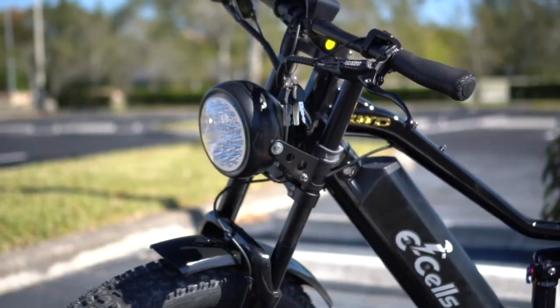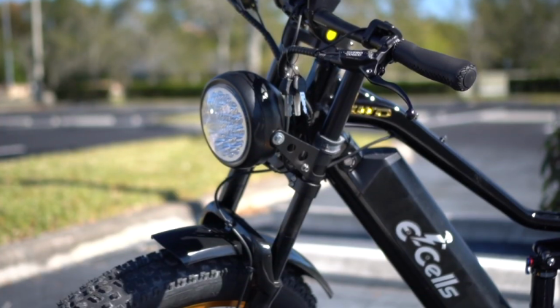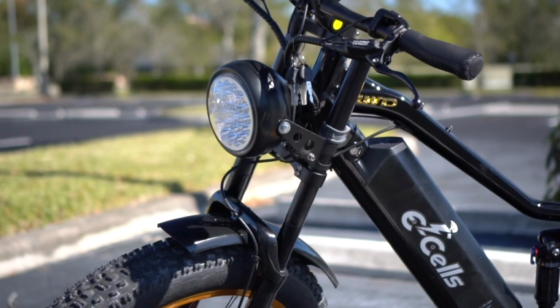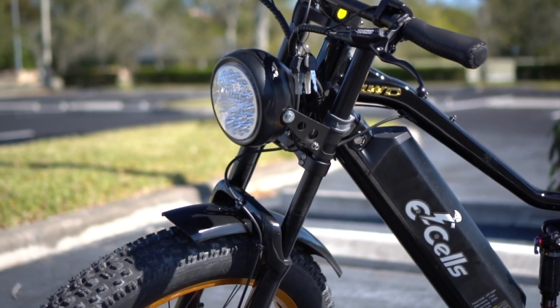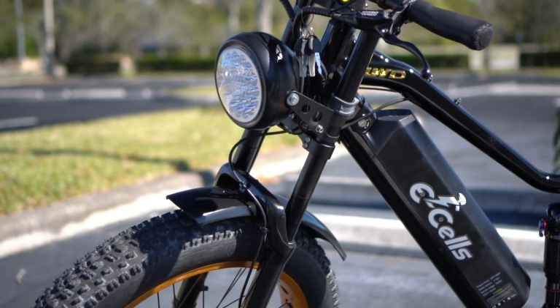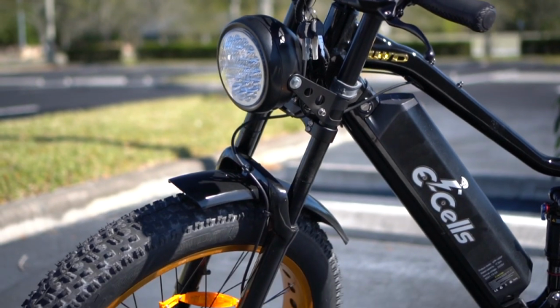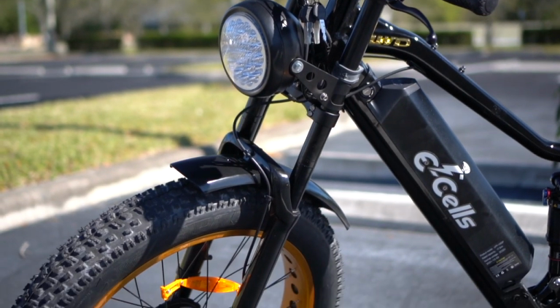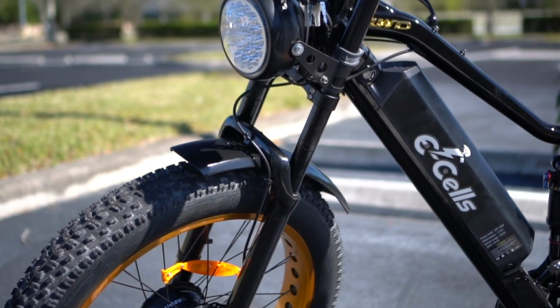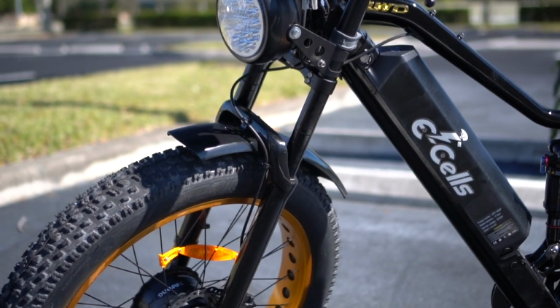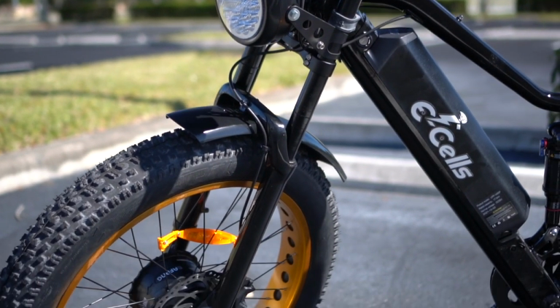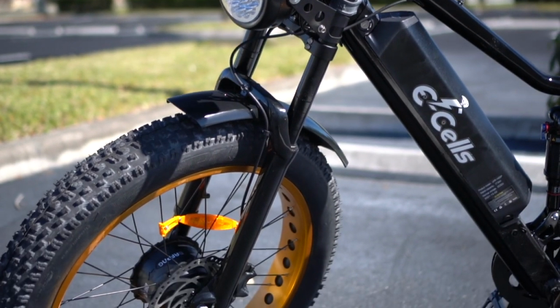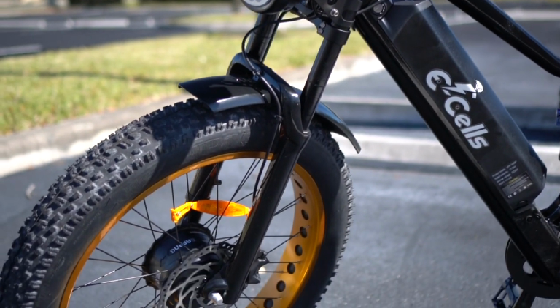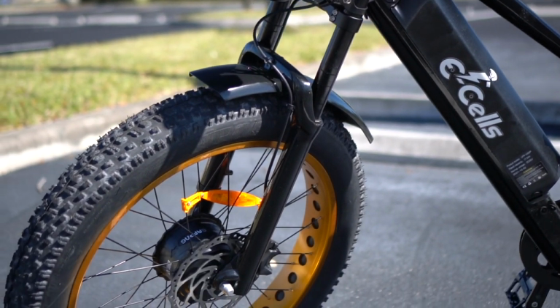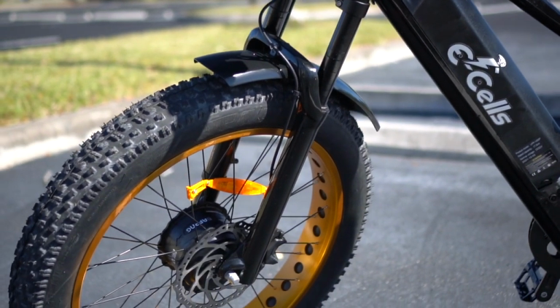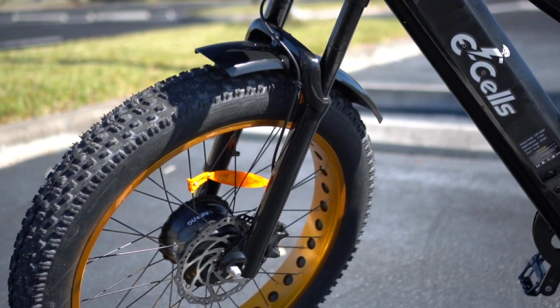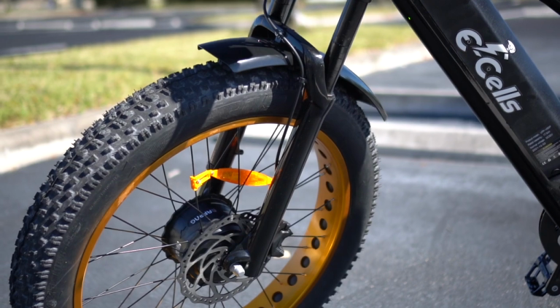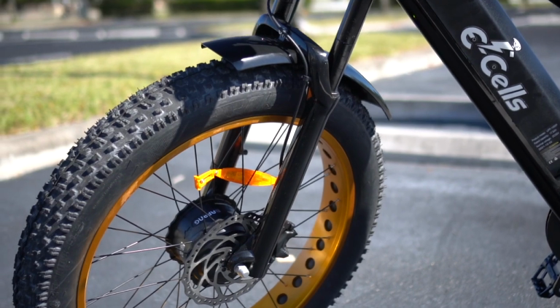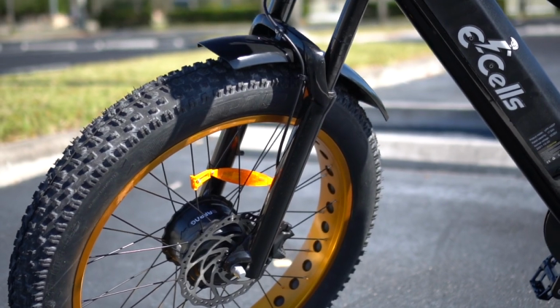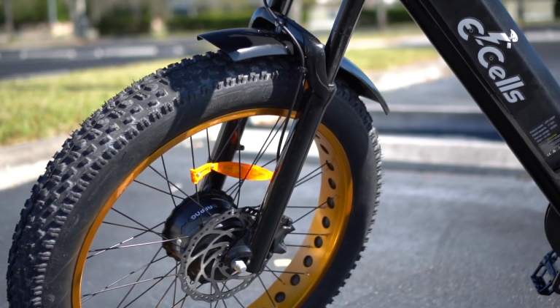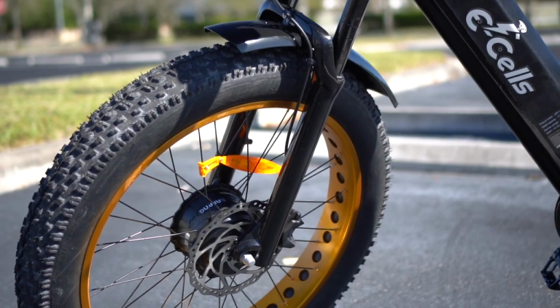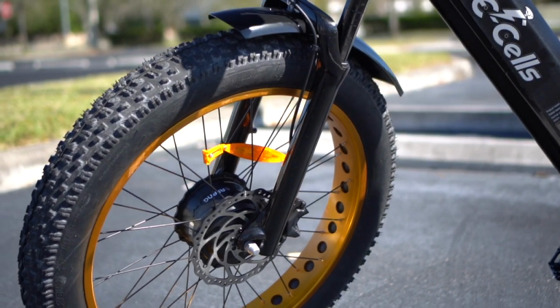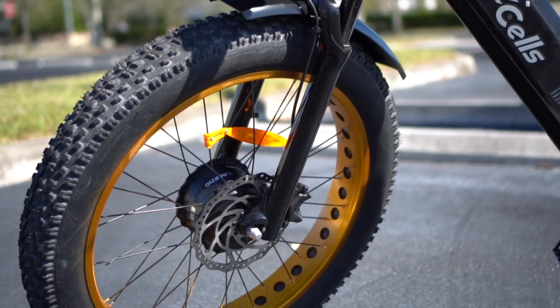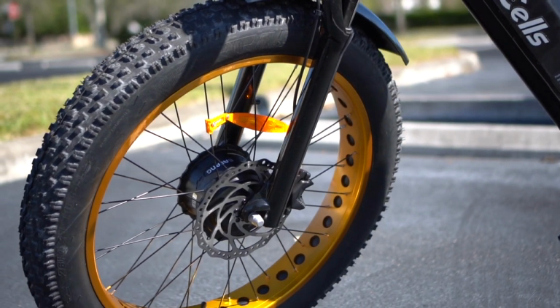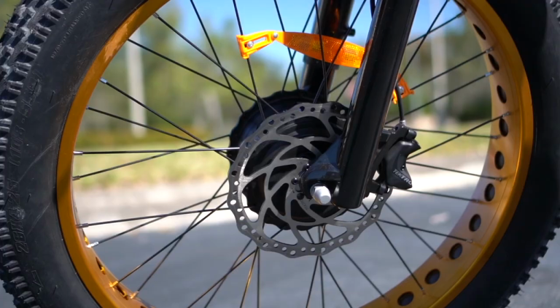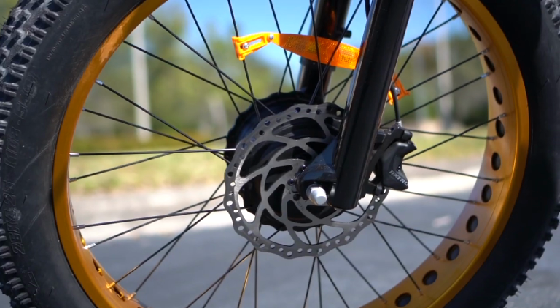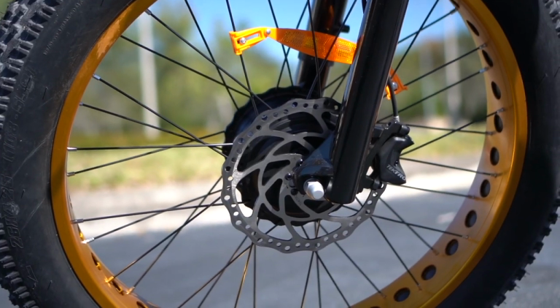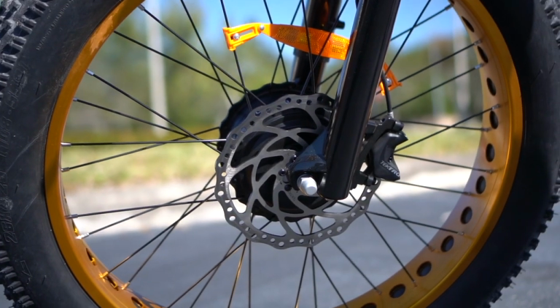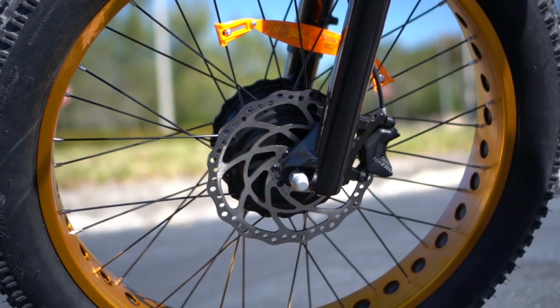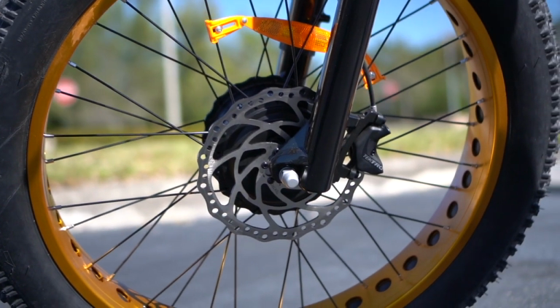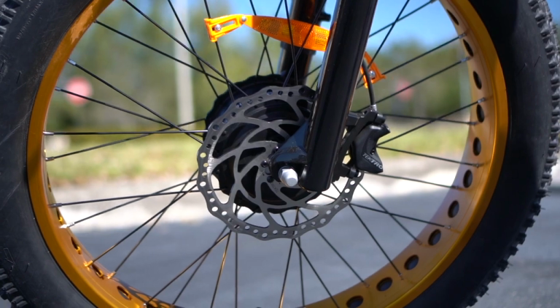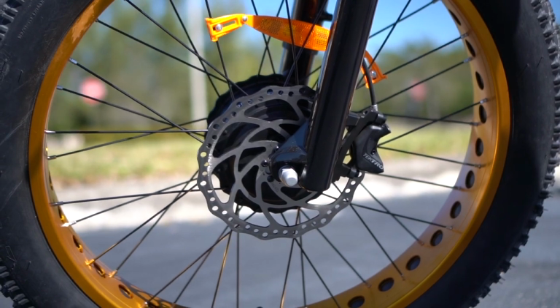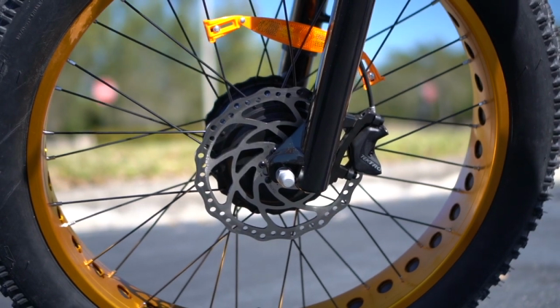It's also got those massive bulldozer 26 by 4.25 inch fat tires and big old 203 millimeter disc rotors that are getting bitten down on by four piston hydraulic disc brakes.